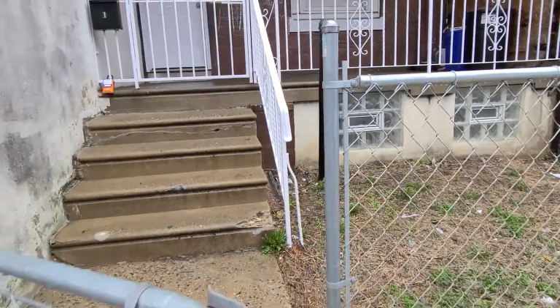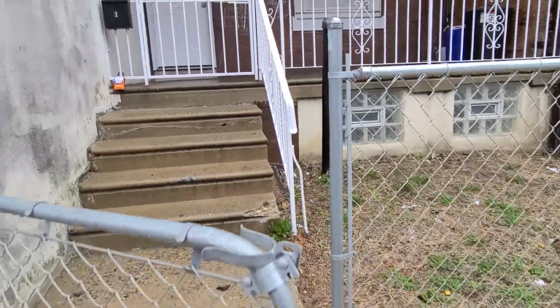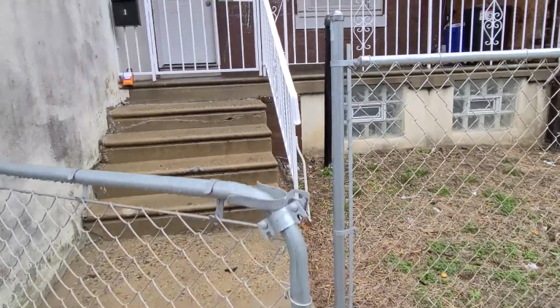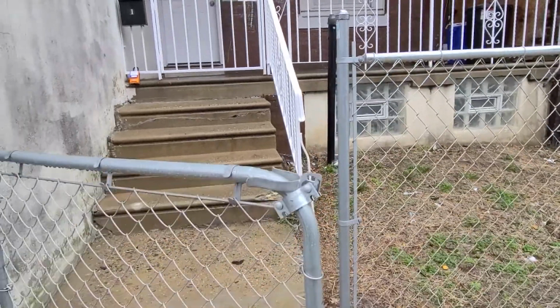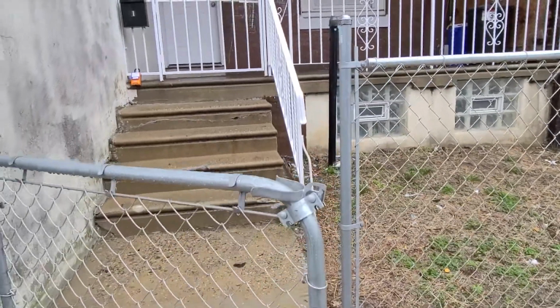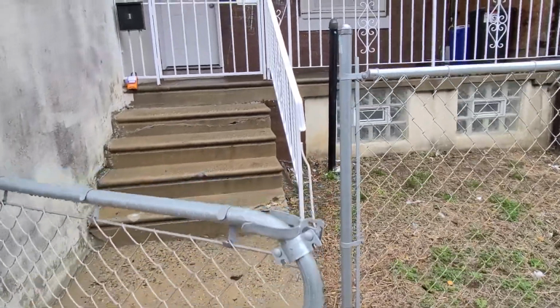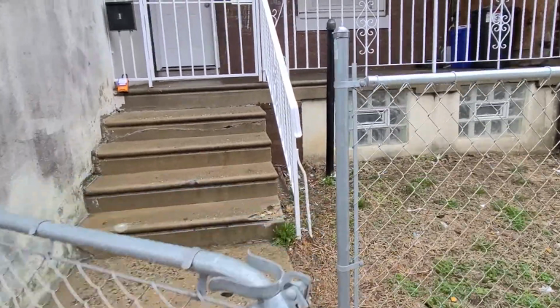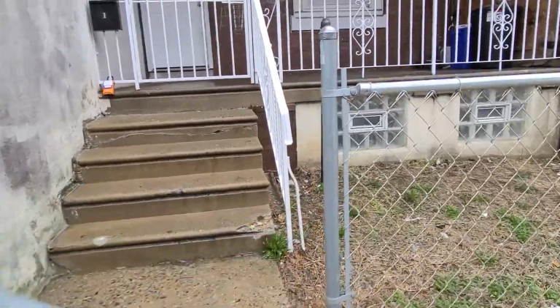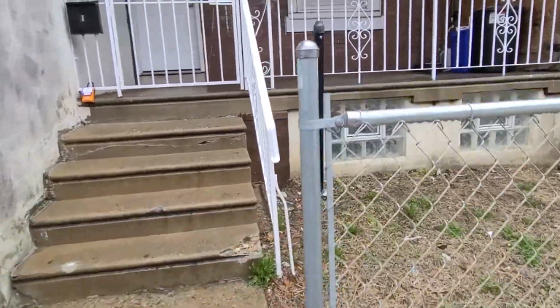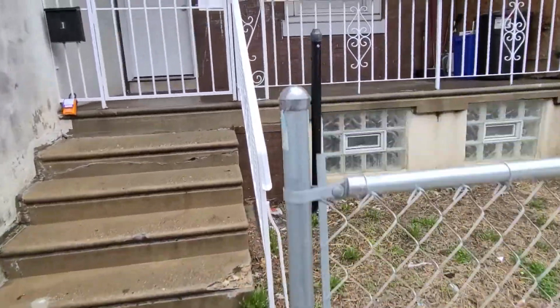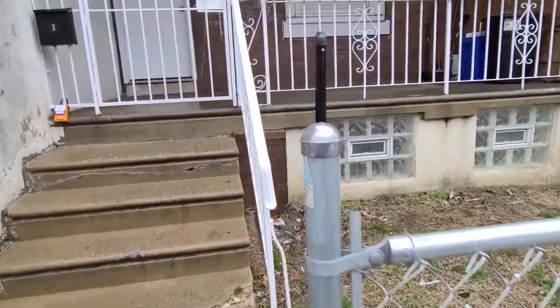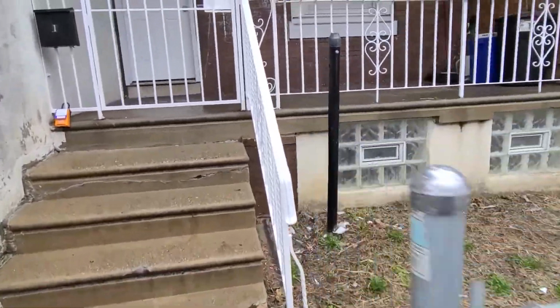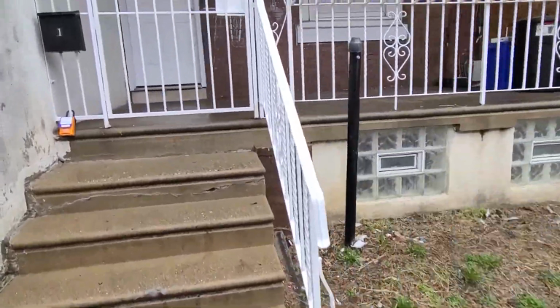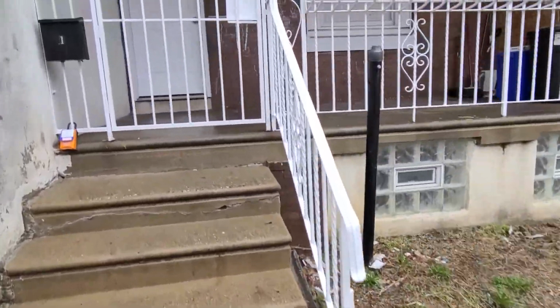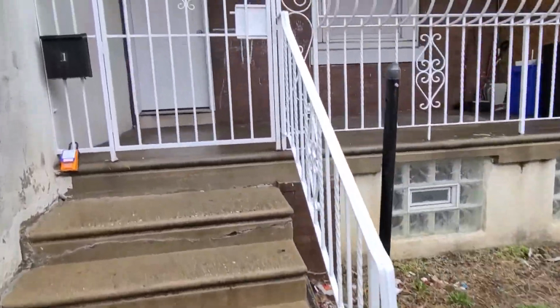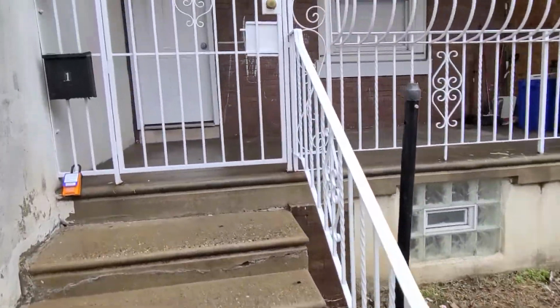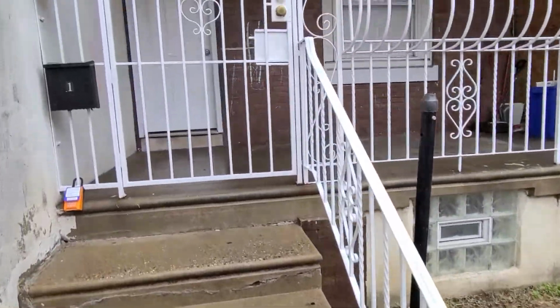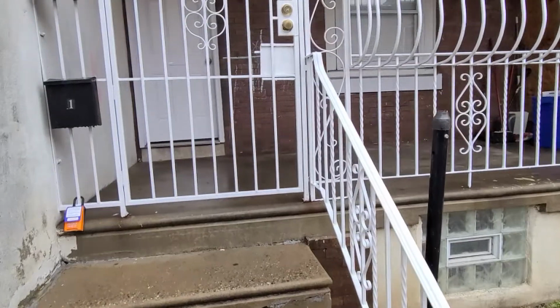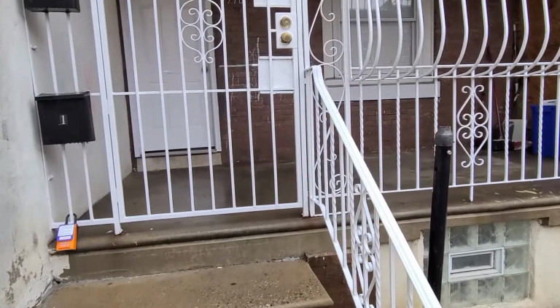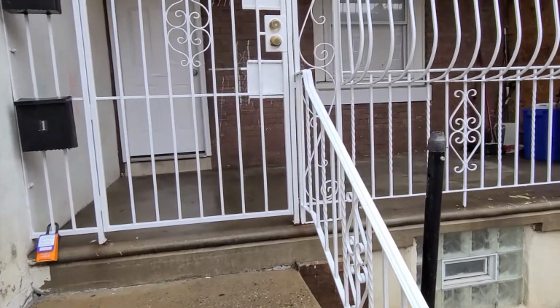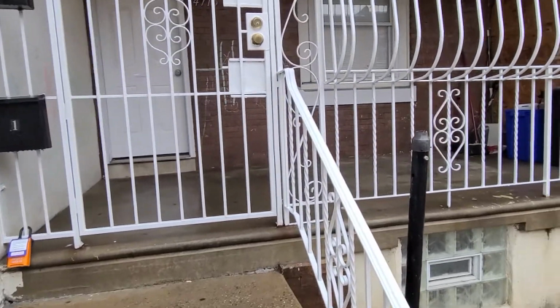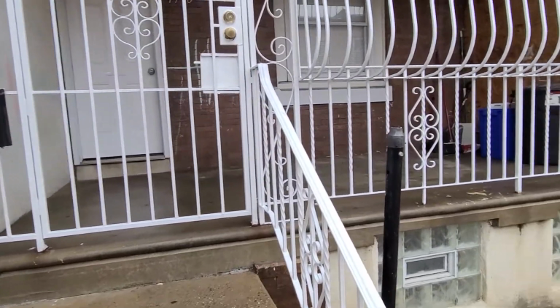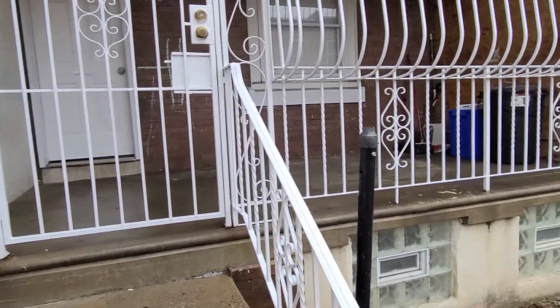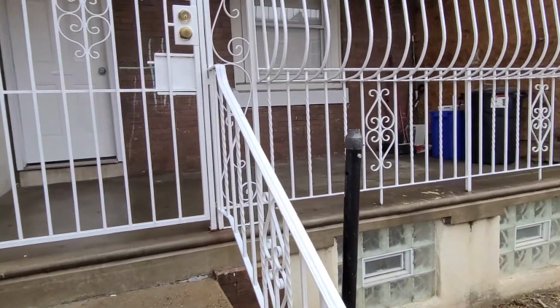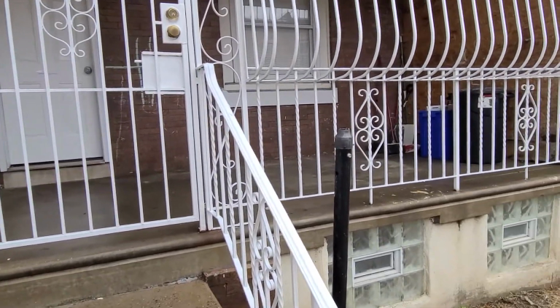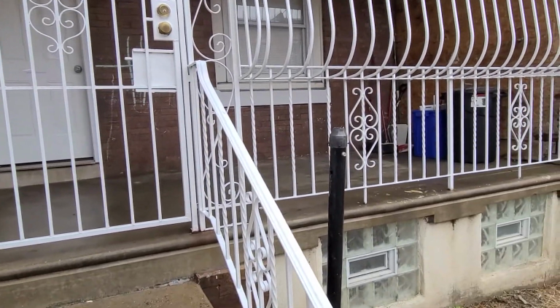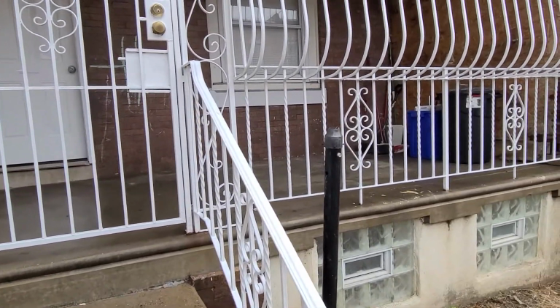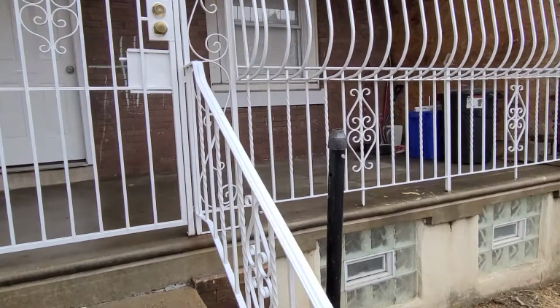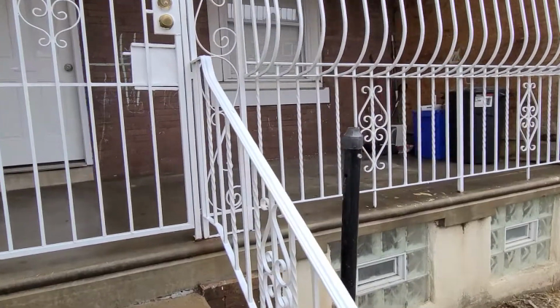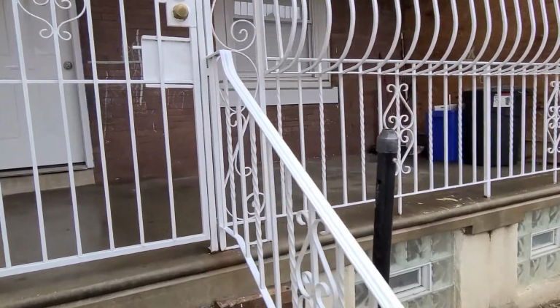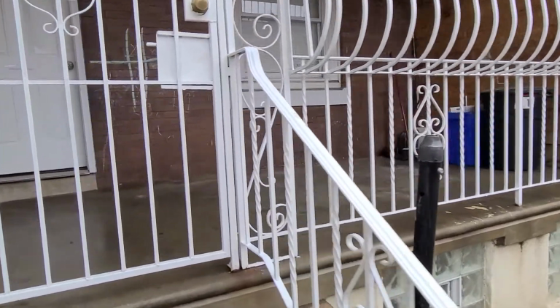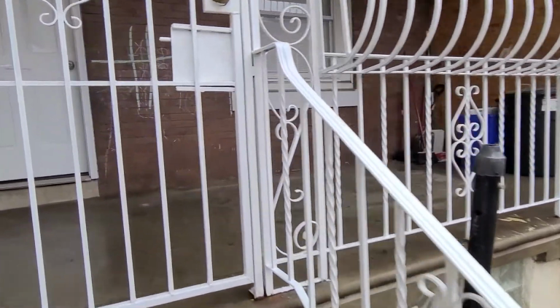This is a video walkthrough for 4716 Griskin Street, 2nd floor apartment.